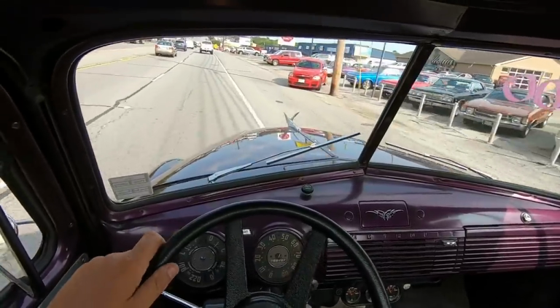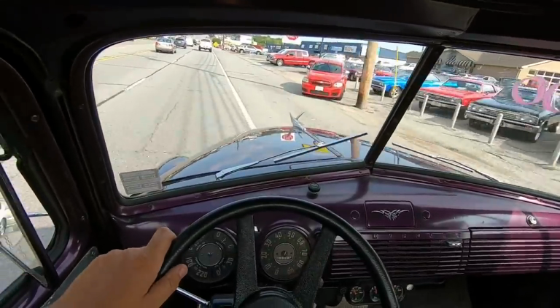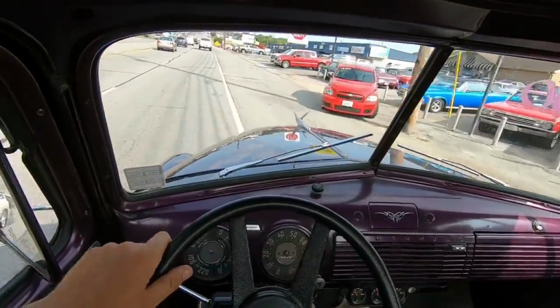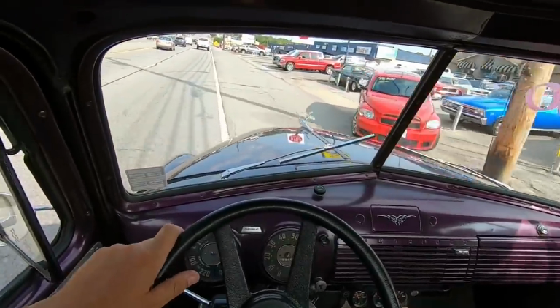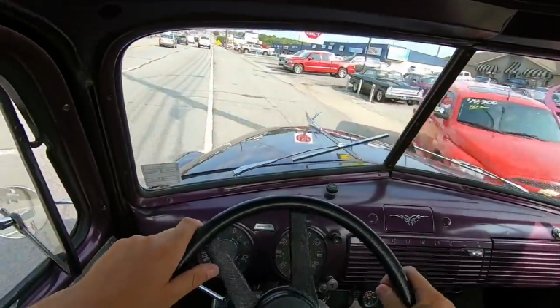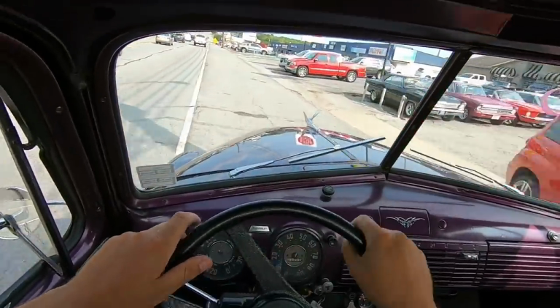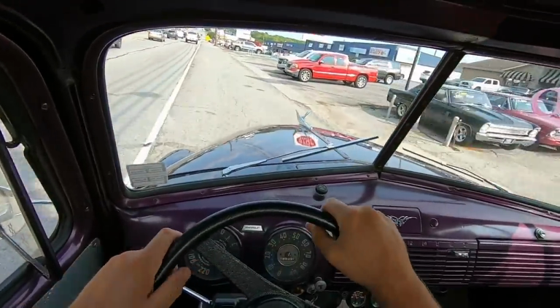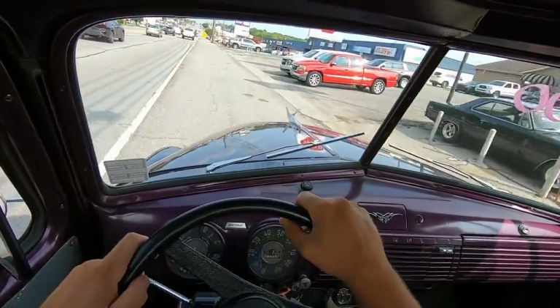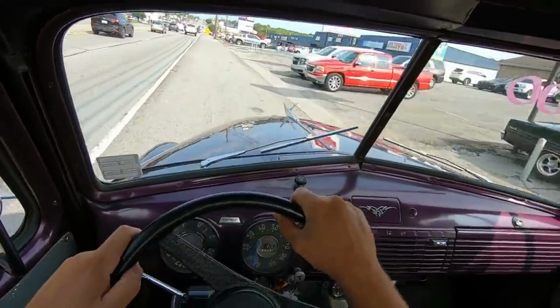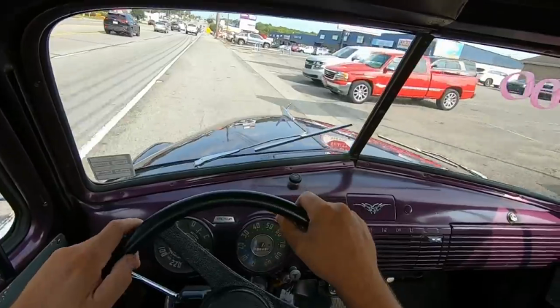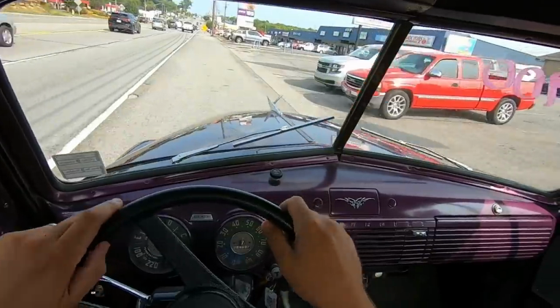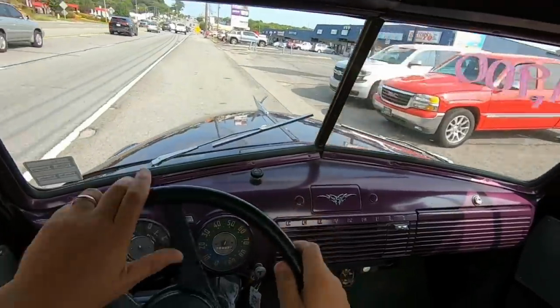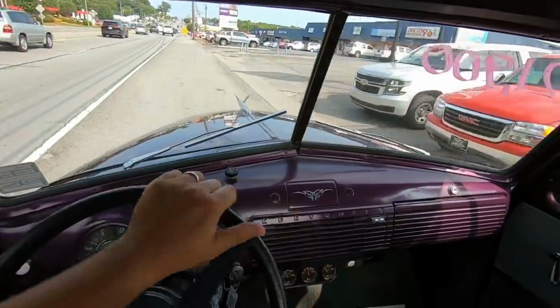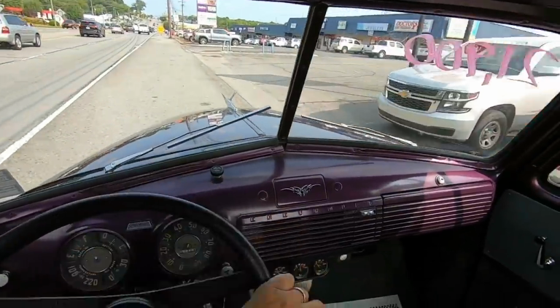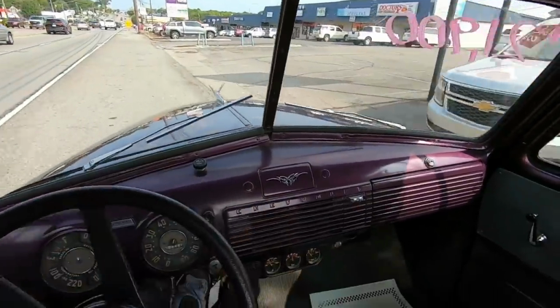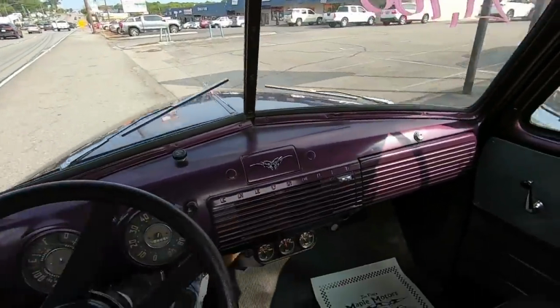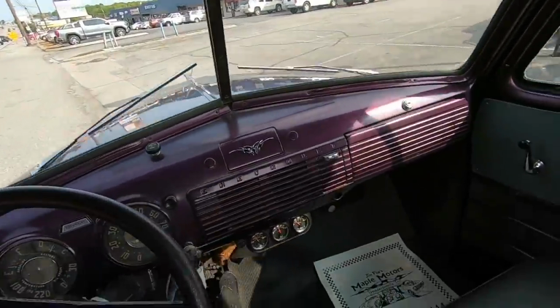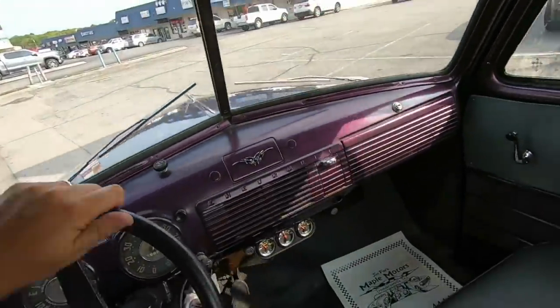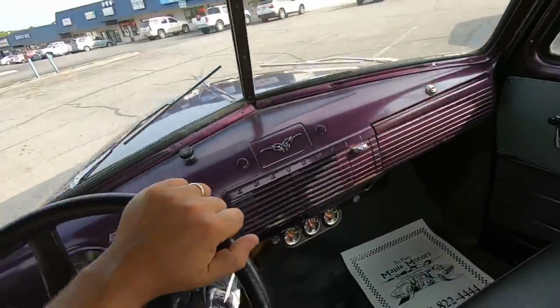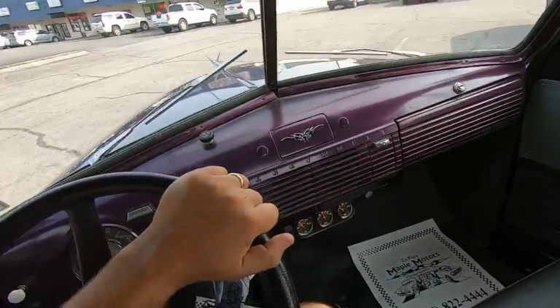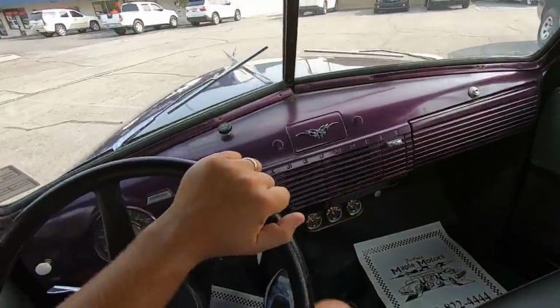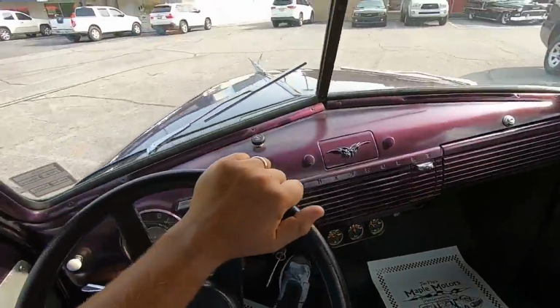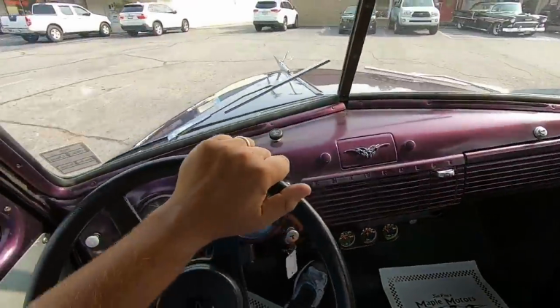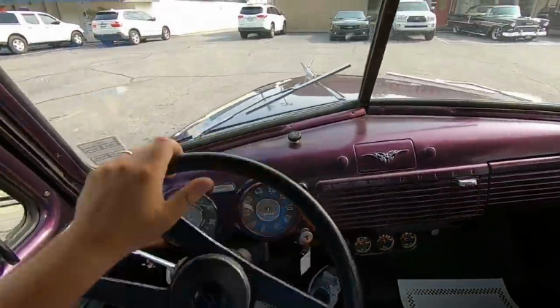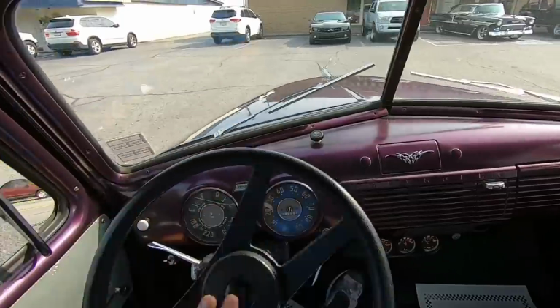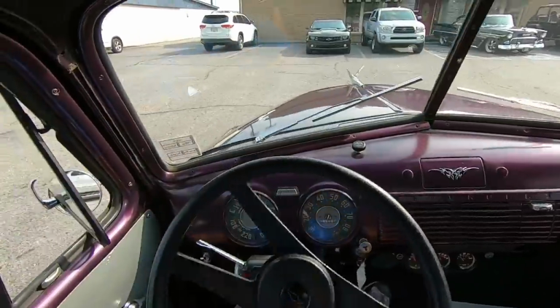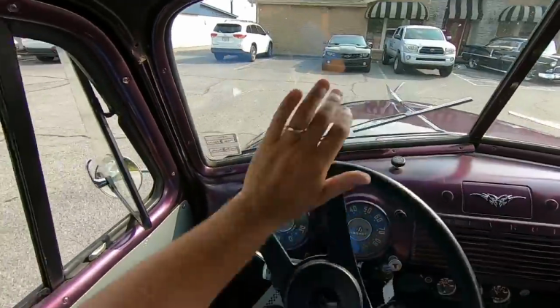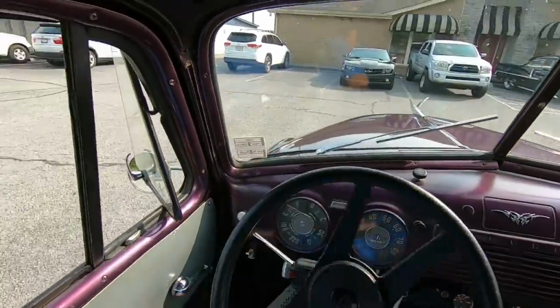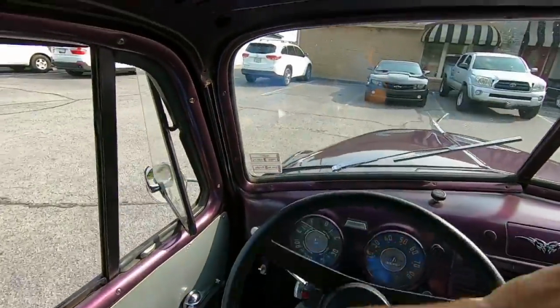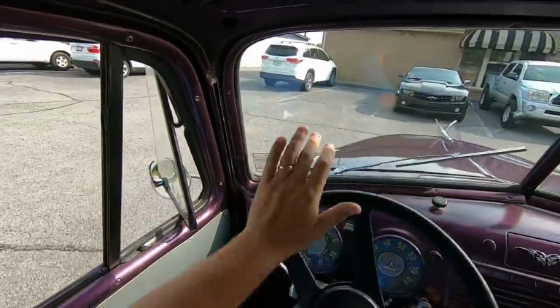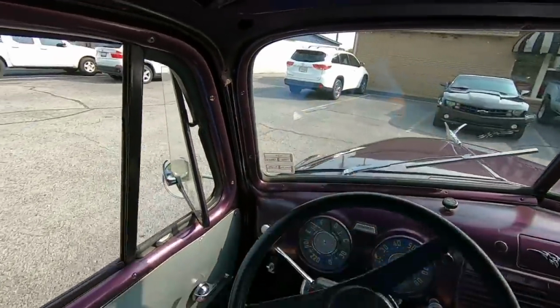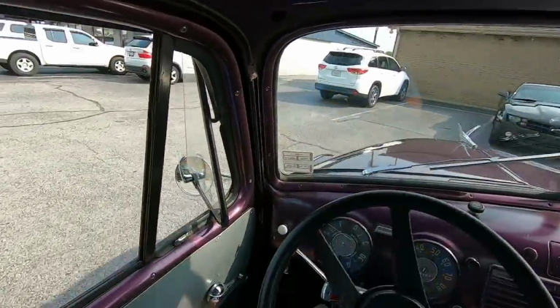Alright guys, we're back at the lot now. We'll go ahead and get turned around and put this old truck up. I do appreciate y'all riding with me — hopefully y'all enjoyed this video.